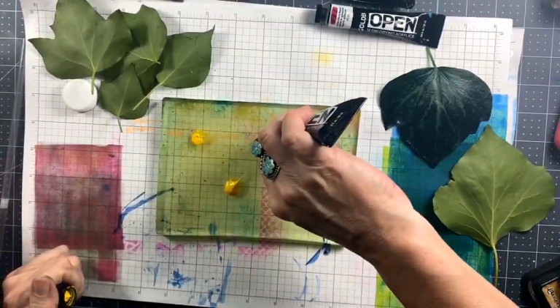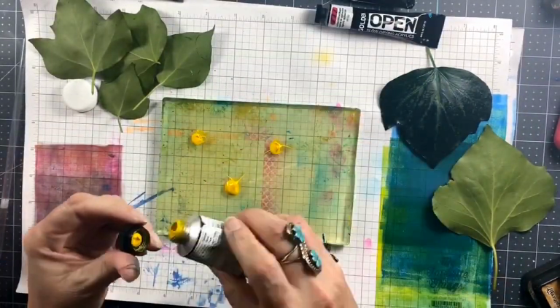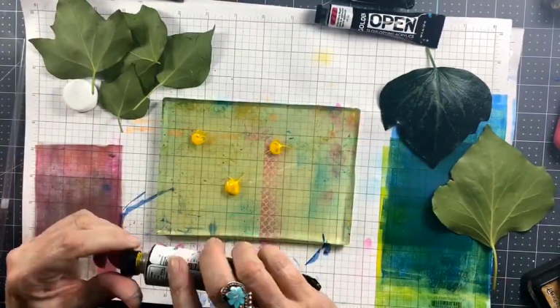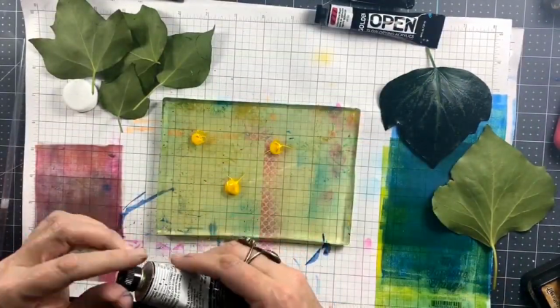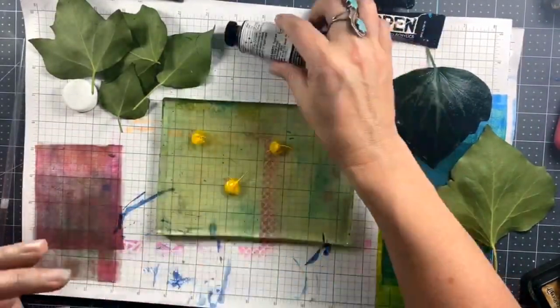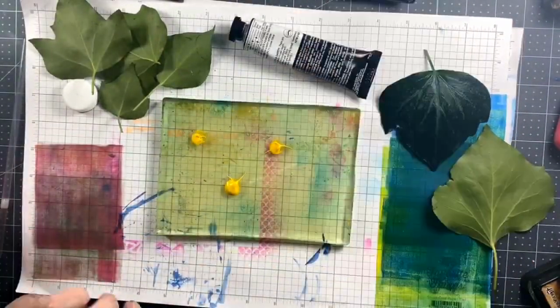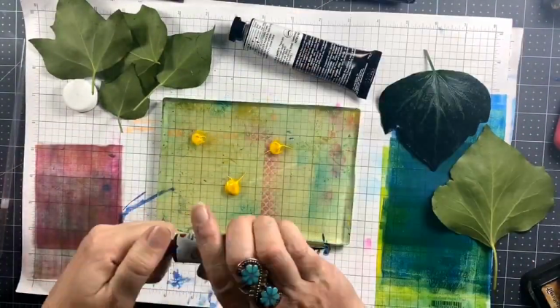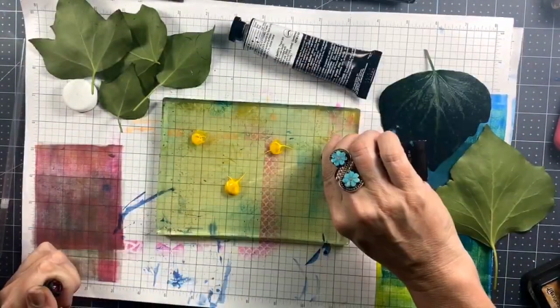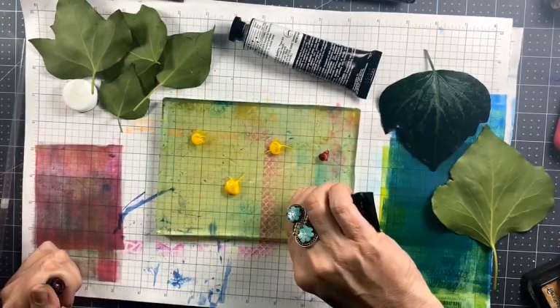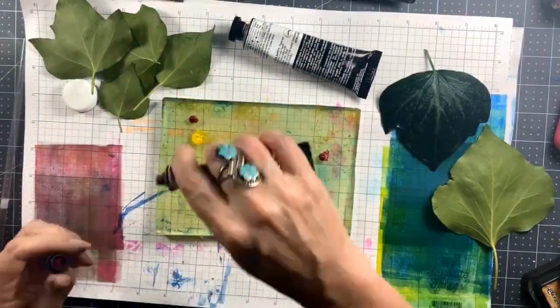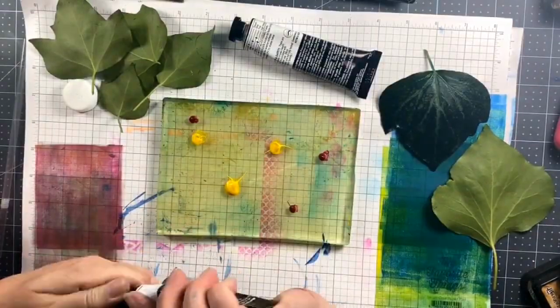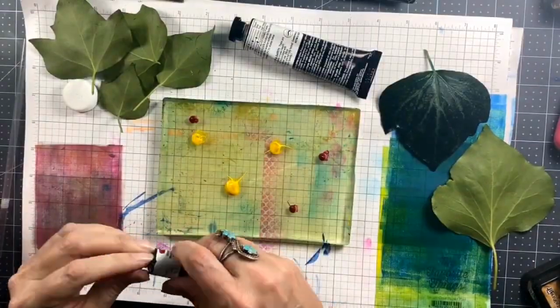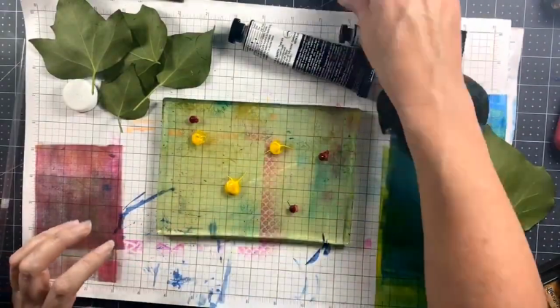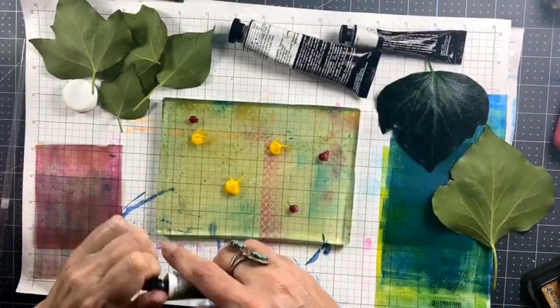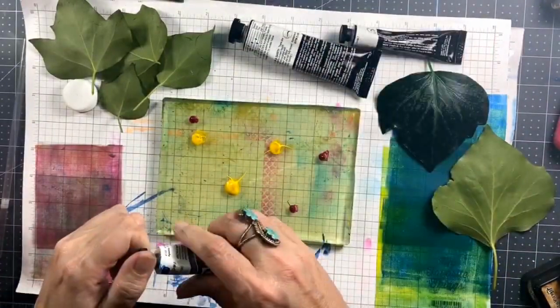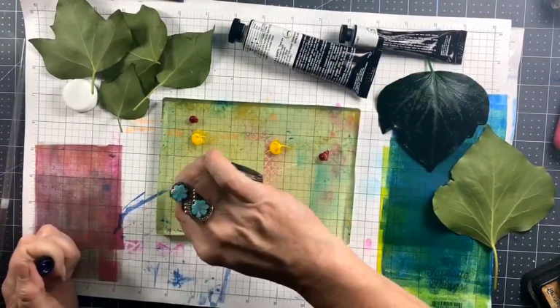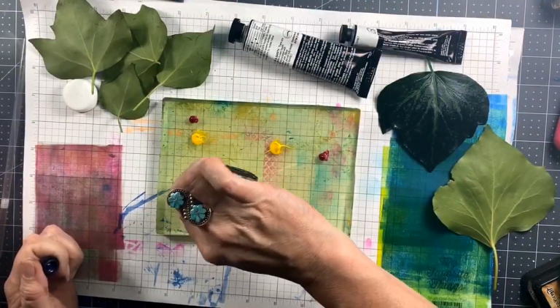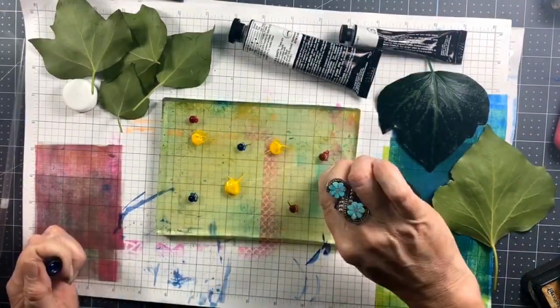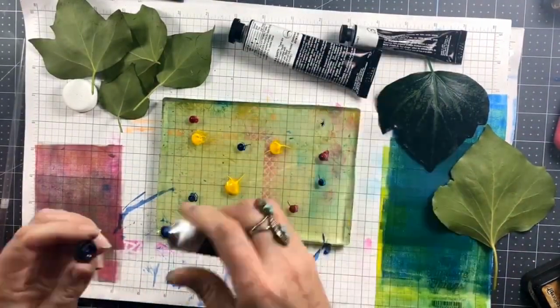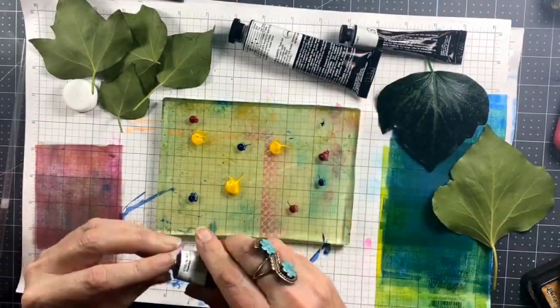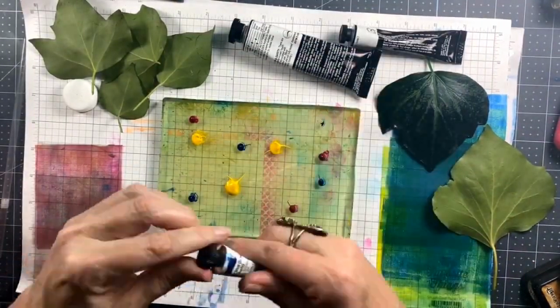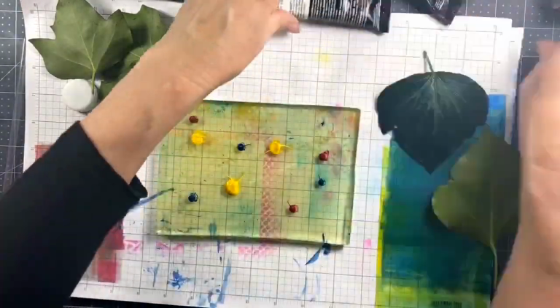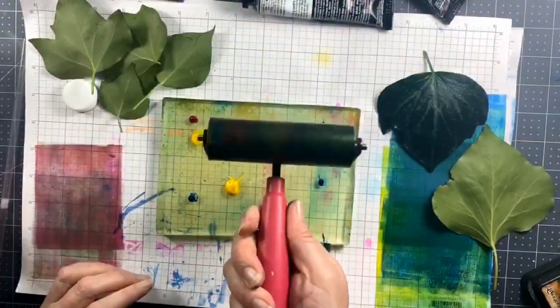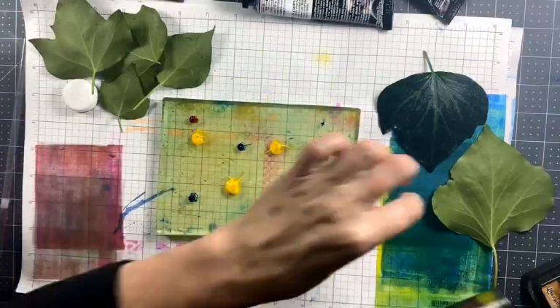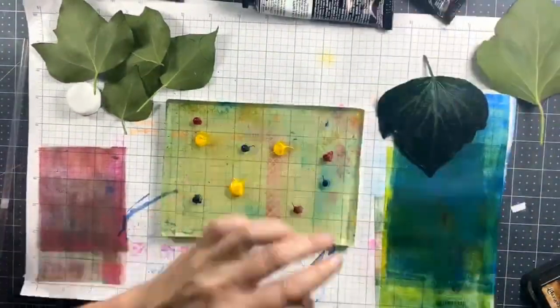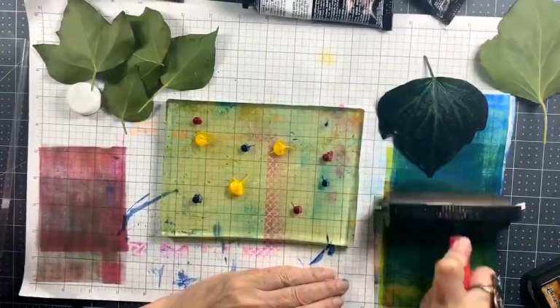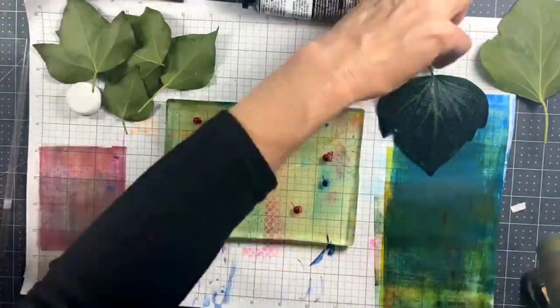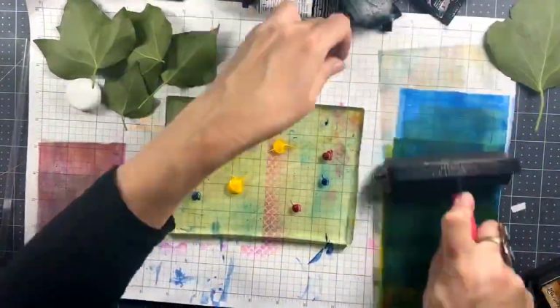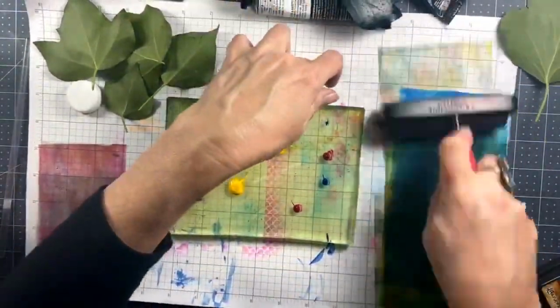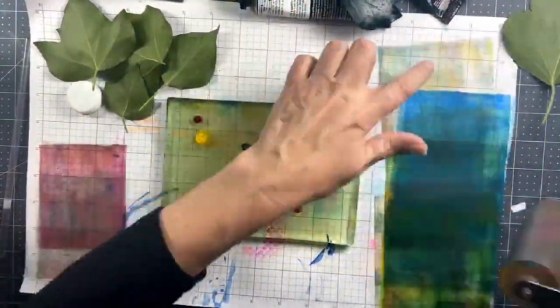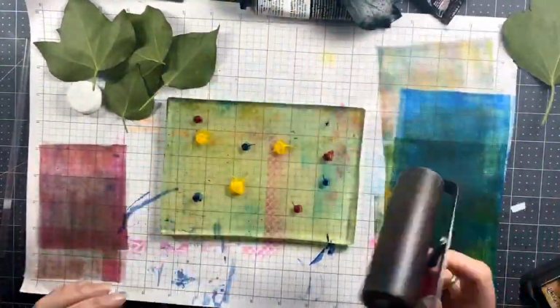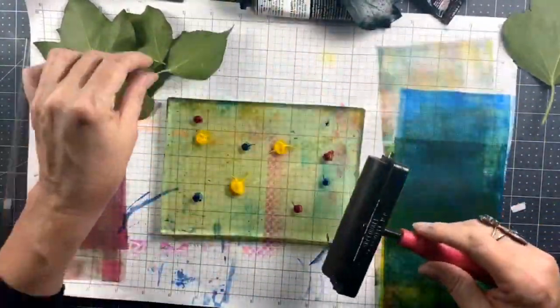There's no need to buy something when there's an abundant amount of it around you. Sometimes I even ask people to save their stuff for me — they probably think I'm a crazy garbage lady, but I'm just a gel press printer so everything looks to me like a texture tool.